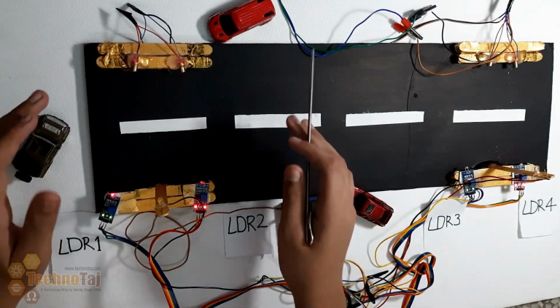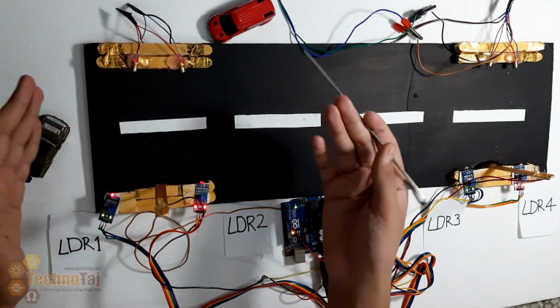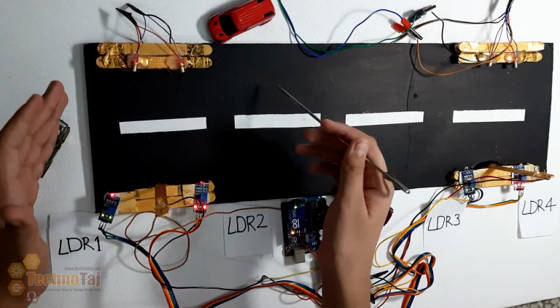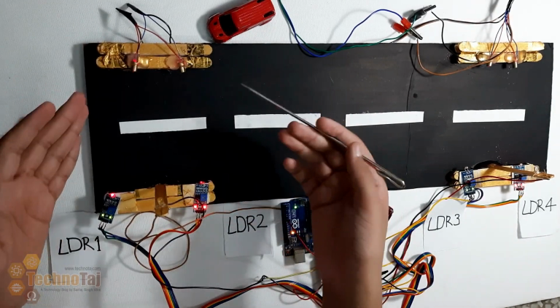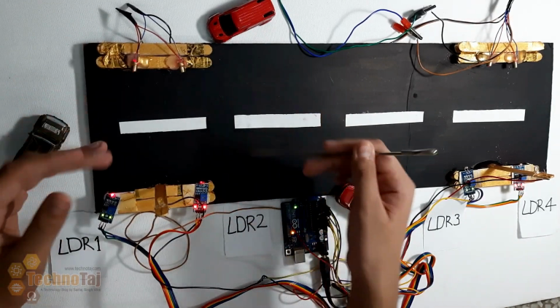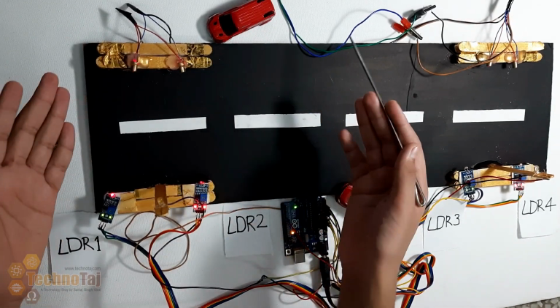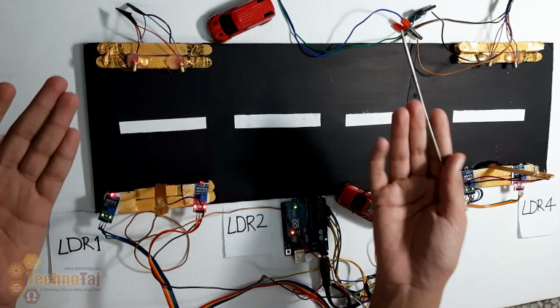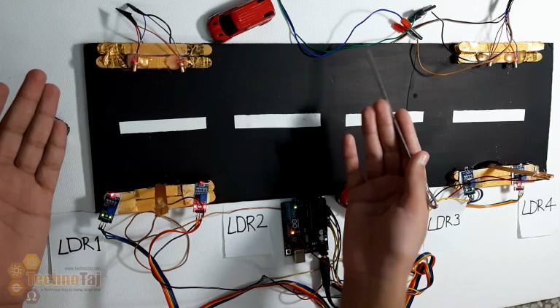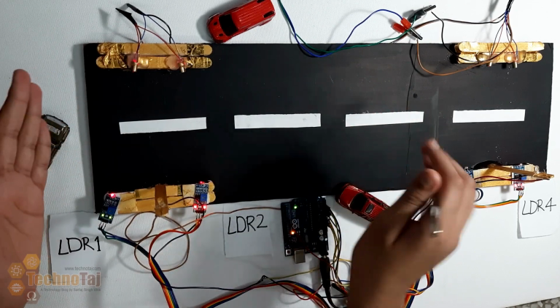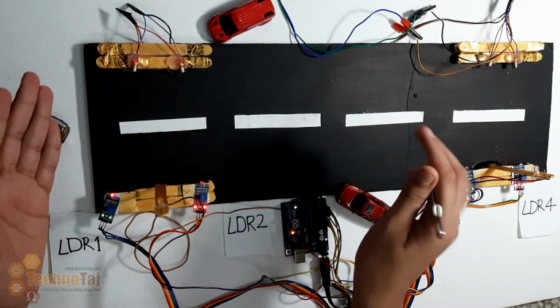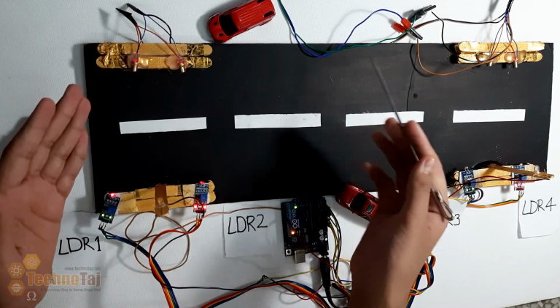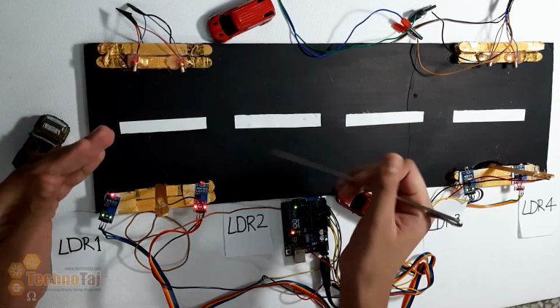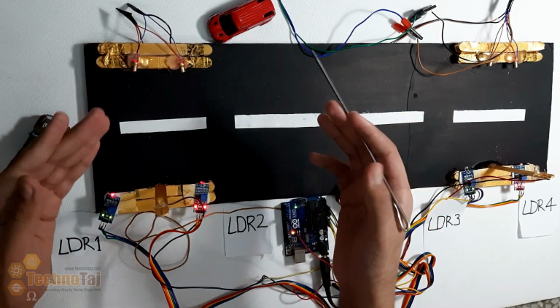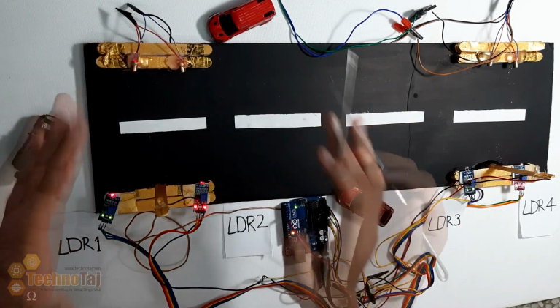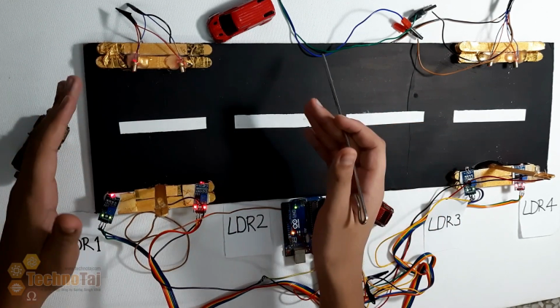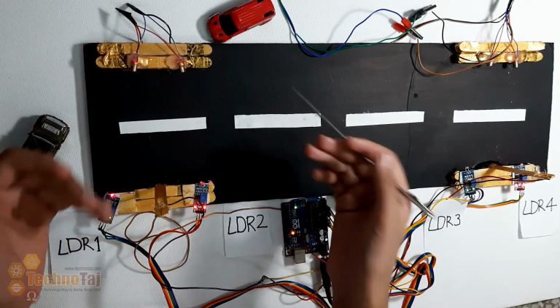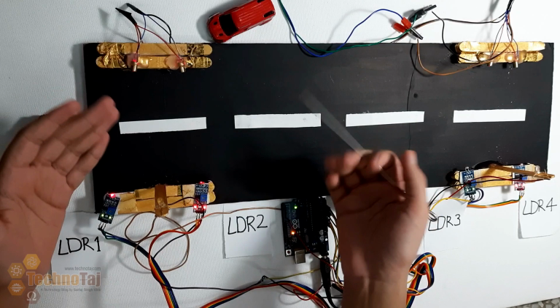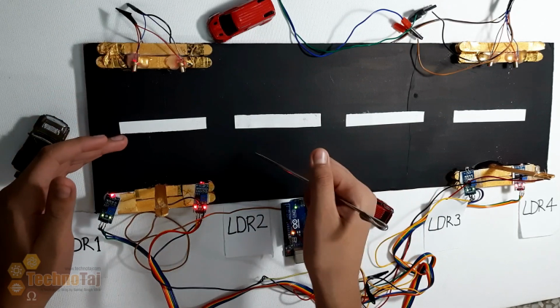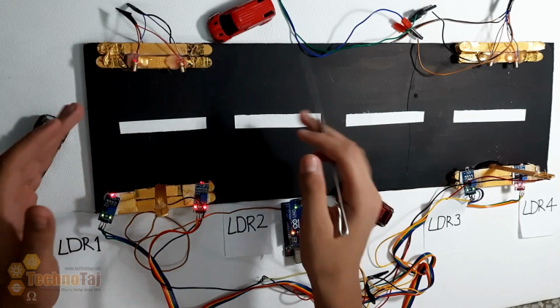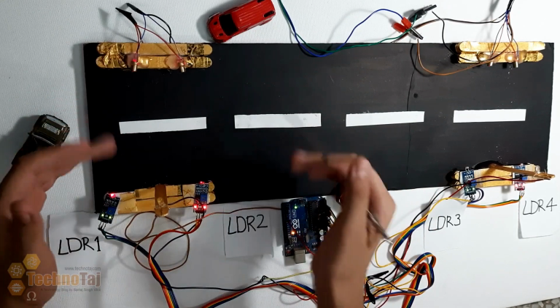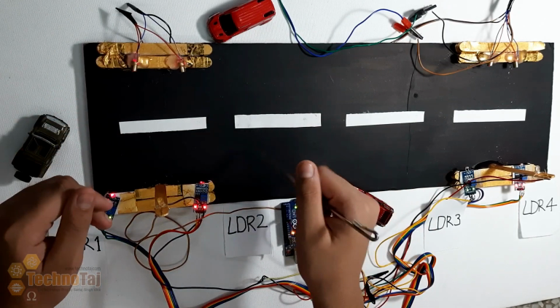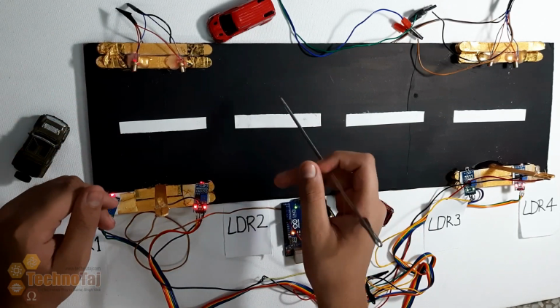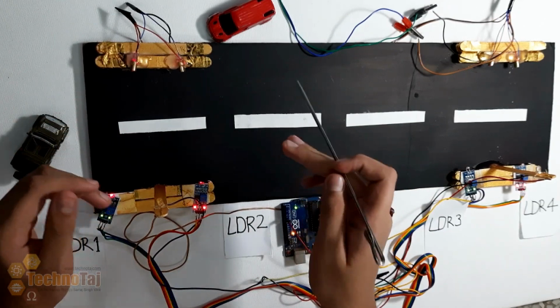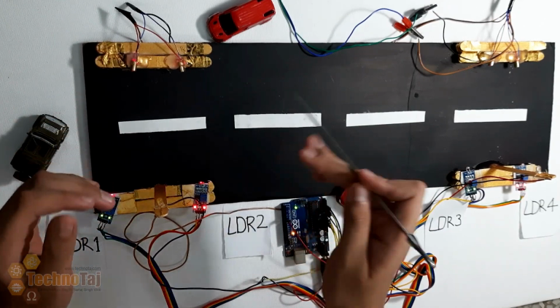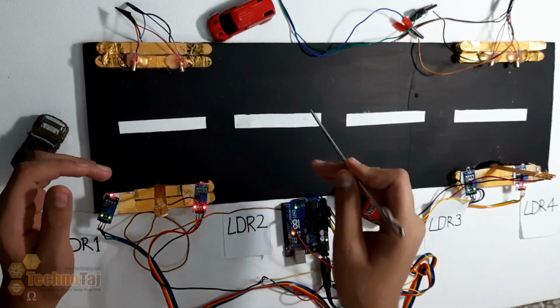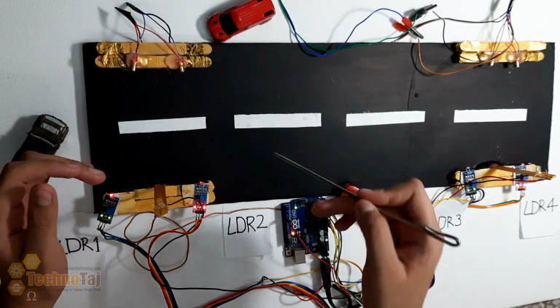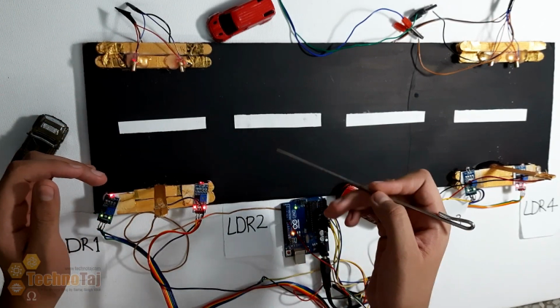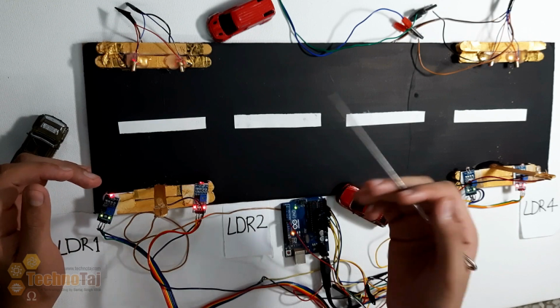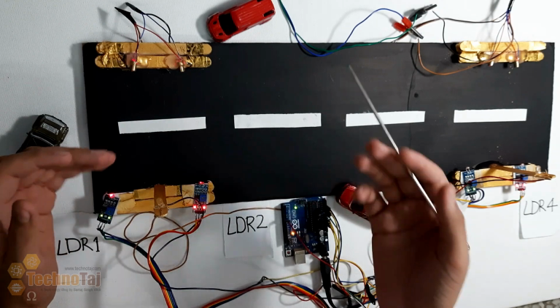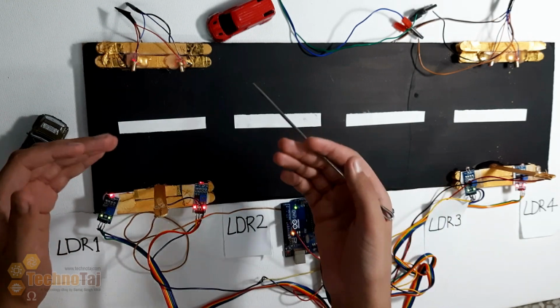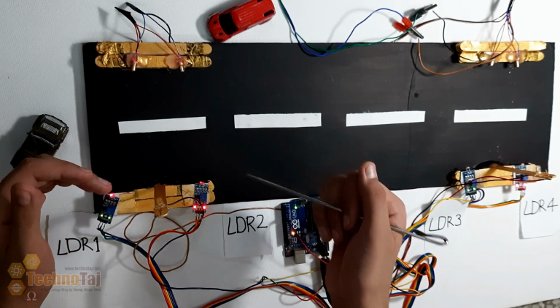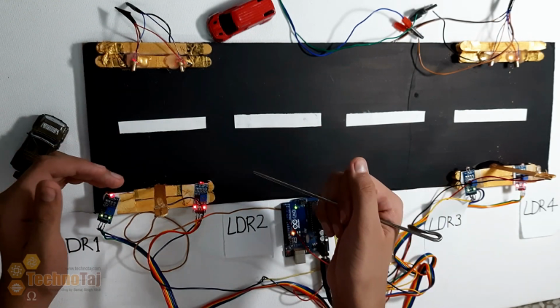आप PLUS को one way, two way, या फिर multiple lanes के लिए भी use कर सकते हैं। PLUS की हर एक technical detail मैं आपको coding part में दिखाऊंगा, जहाँ पर मैं code देखाऊंगा और यह कैसे काम करता है वो भी समझाऊंगा।